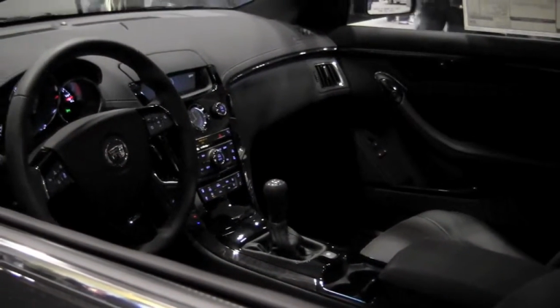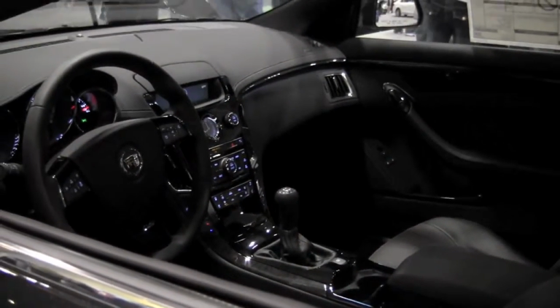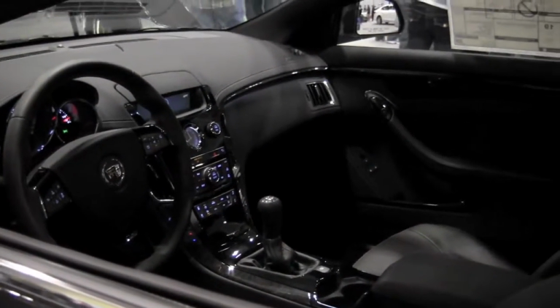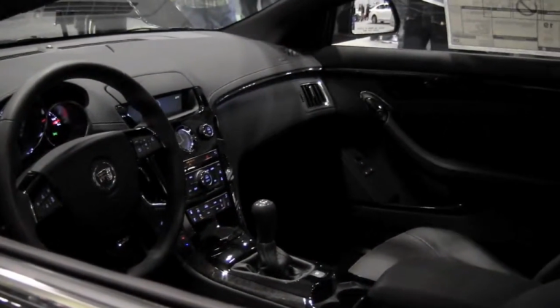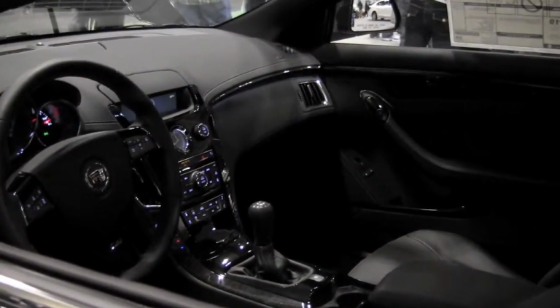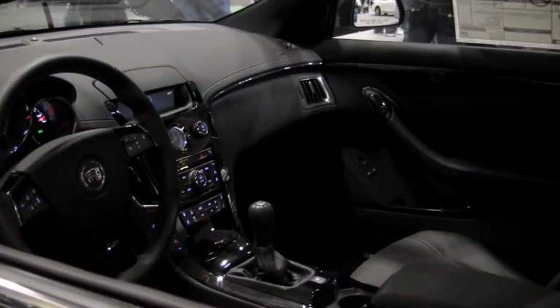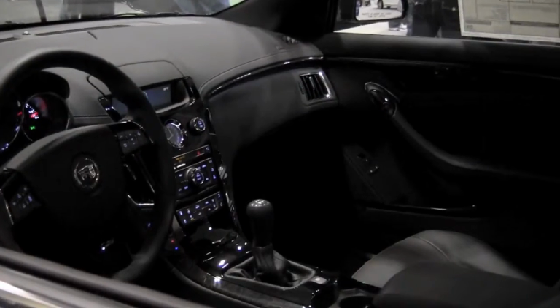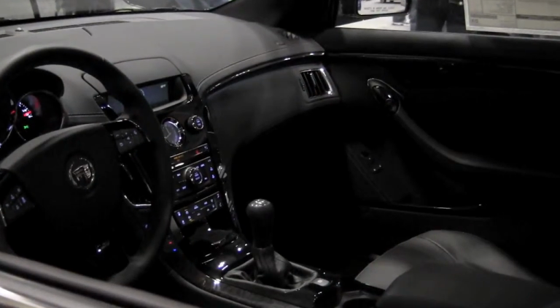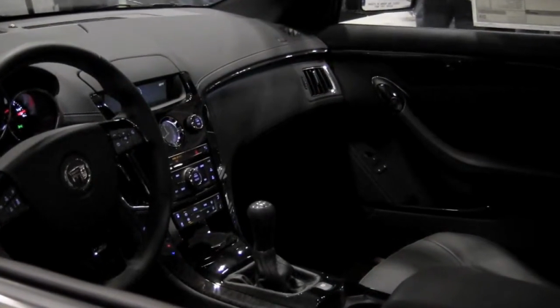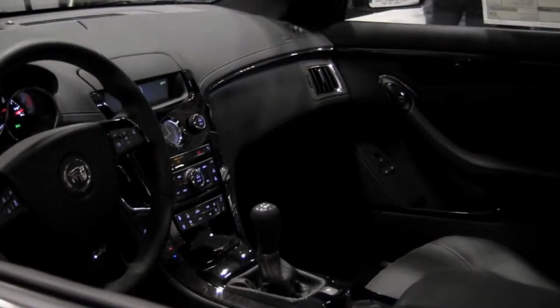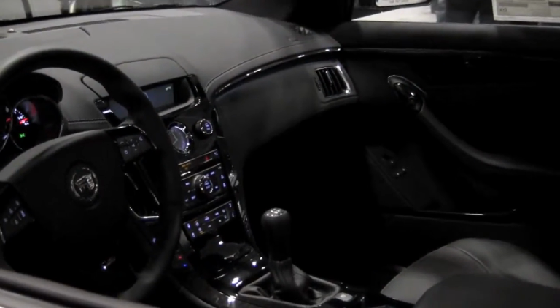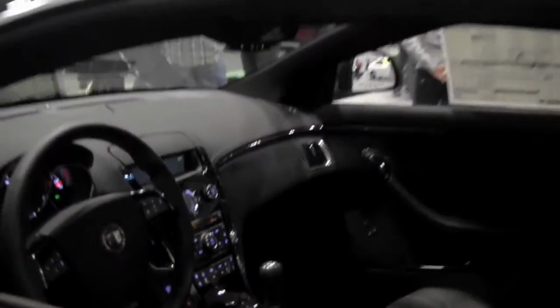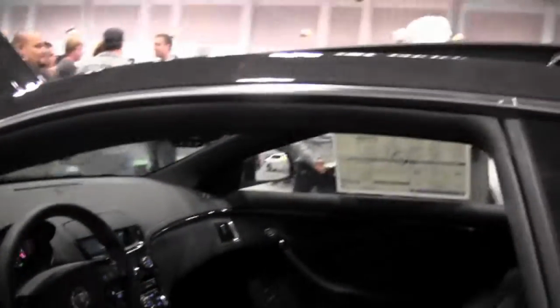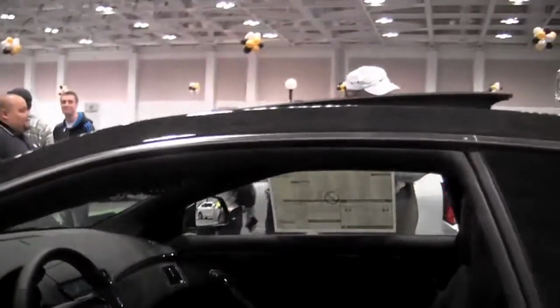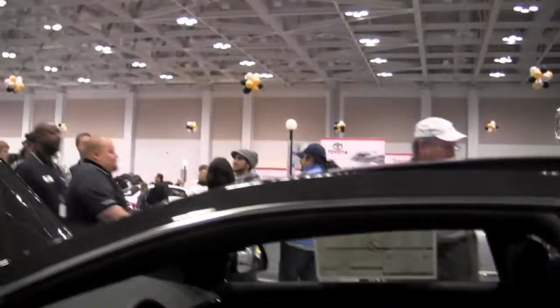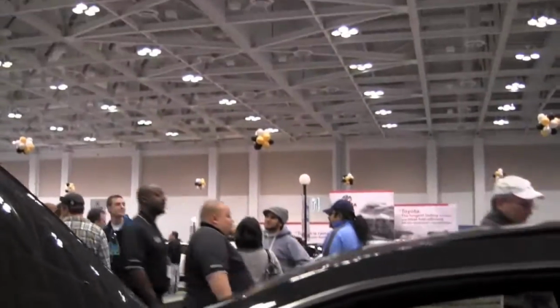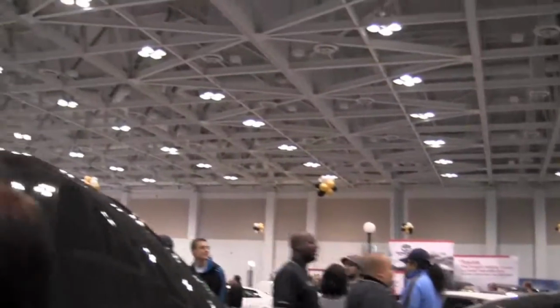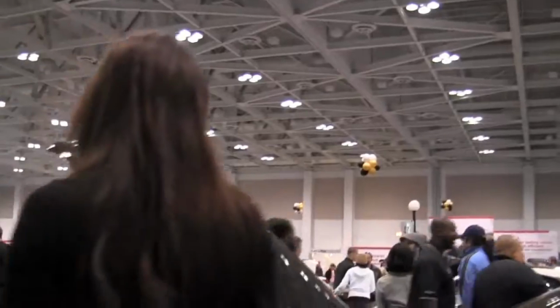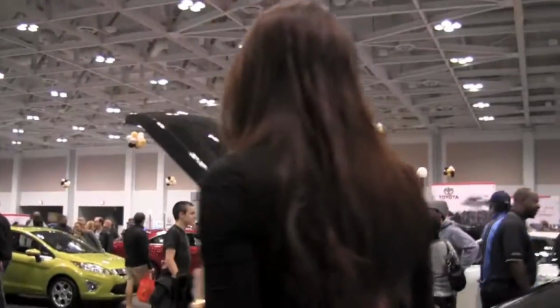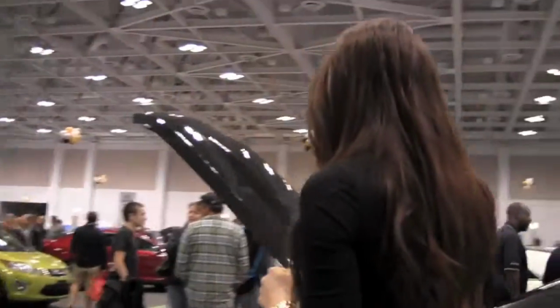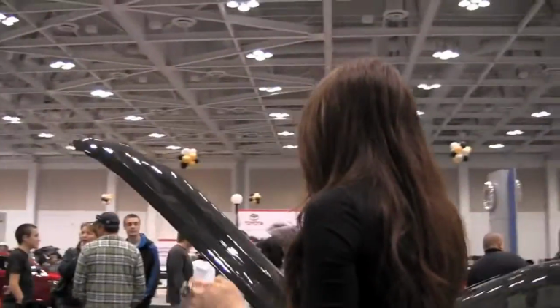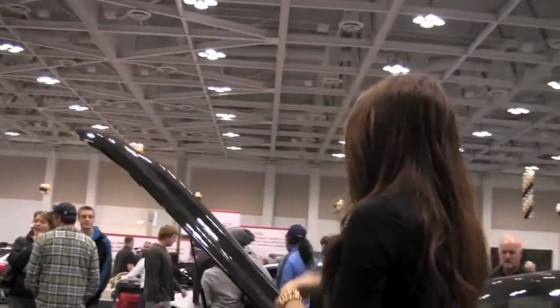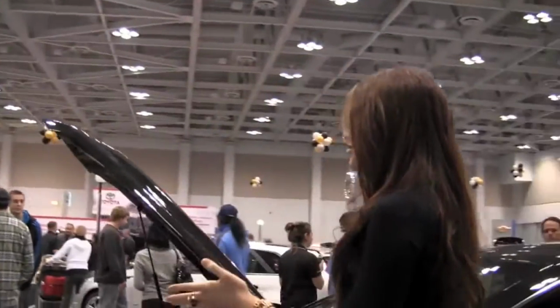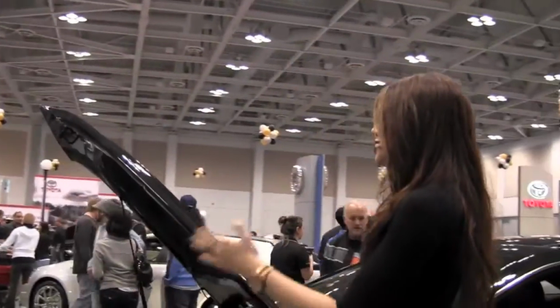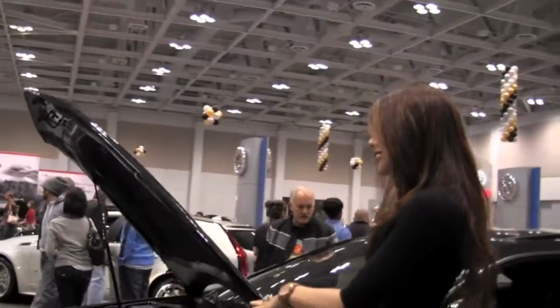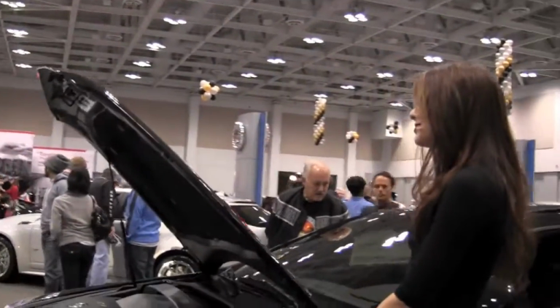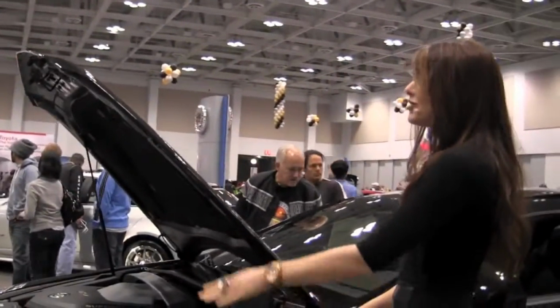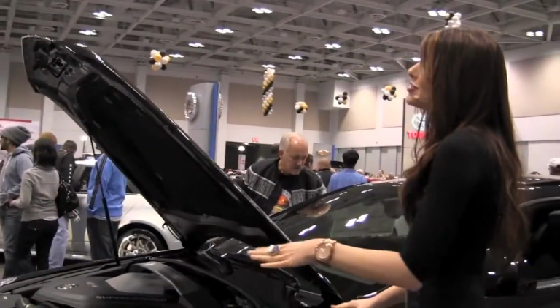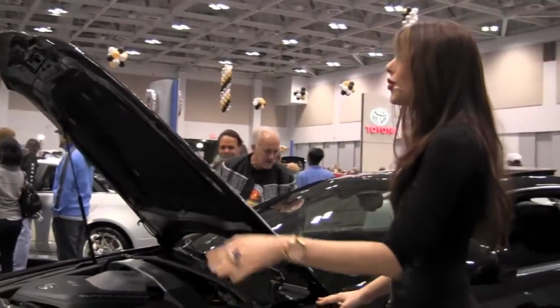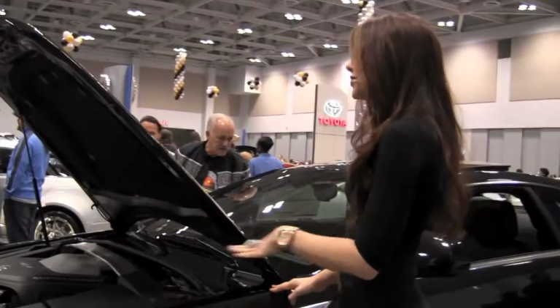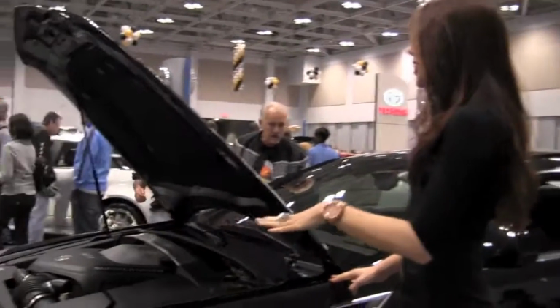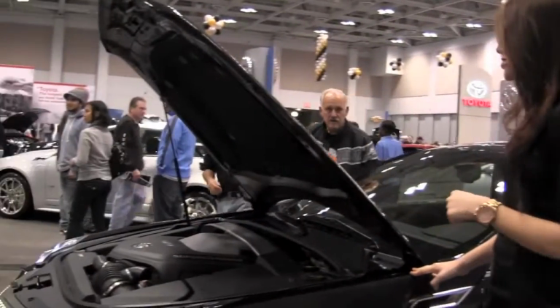To help channel the power, the V-Series utilizes magnetic ride control, which is one of the world's fastest-reacting suspension systems. It reads and adjusts to changing road conditions 1,000 times per second, combining with precise suspension tuning to deliver precise control over body motions.